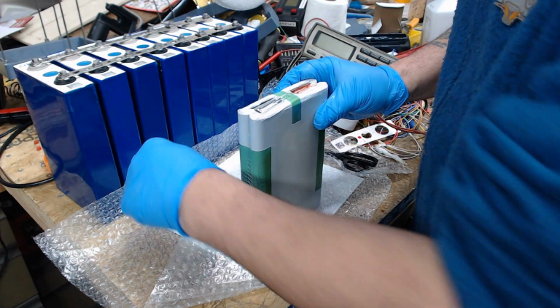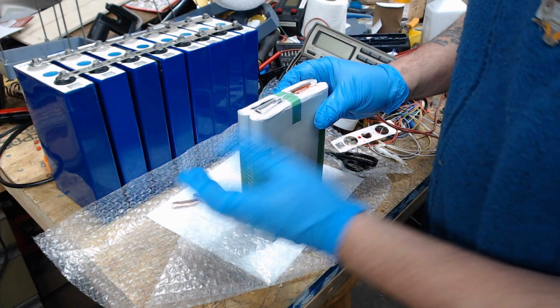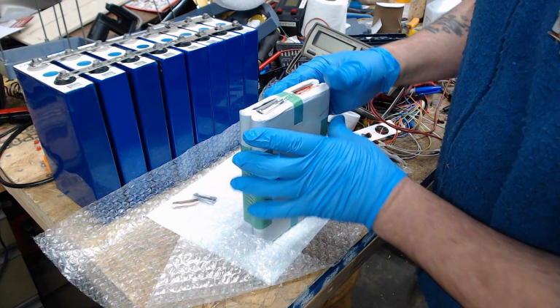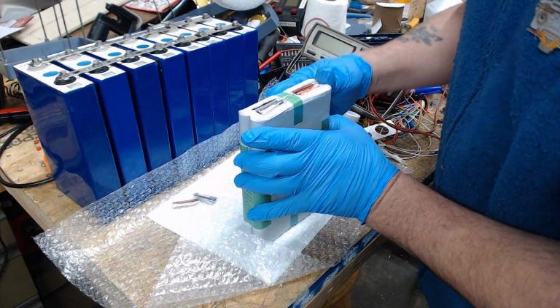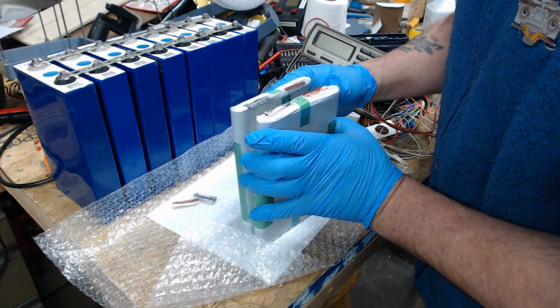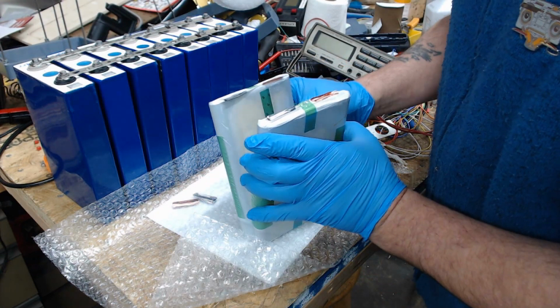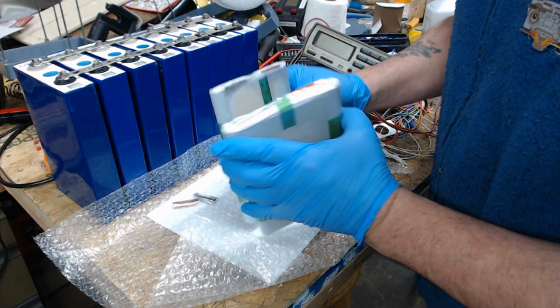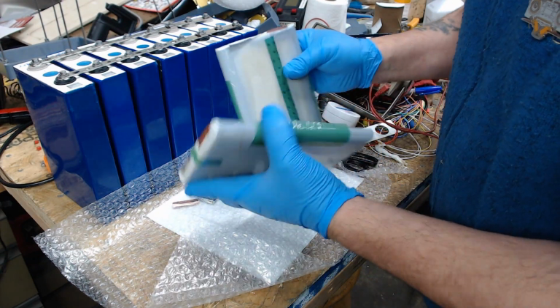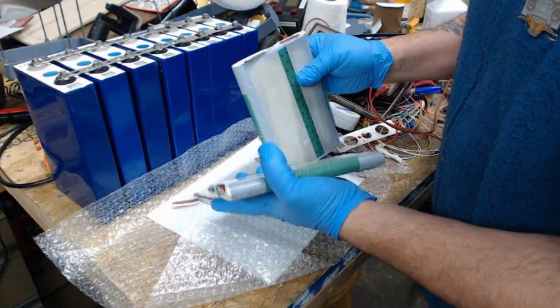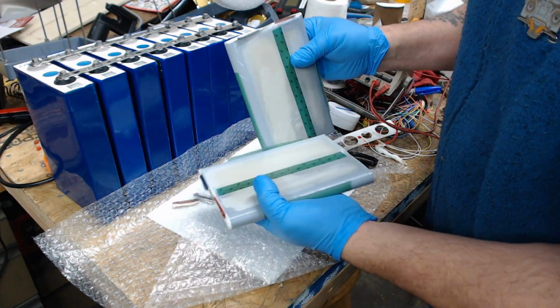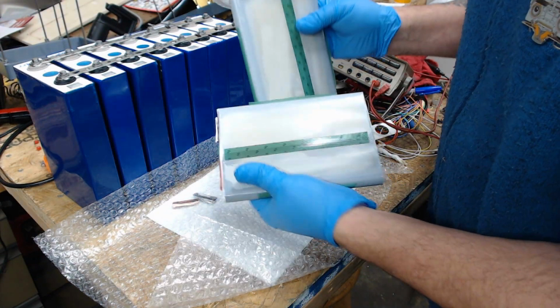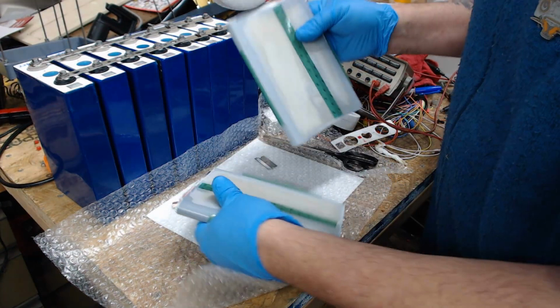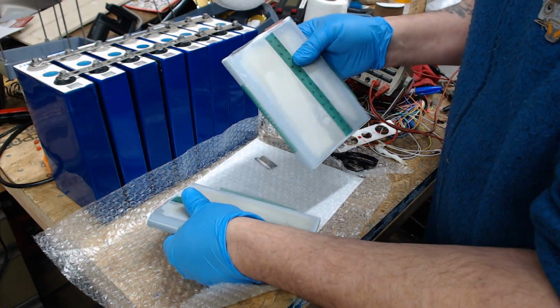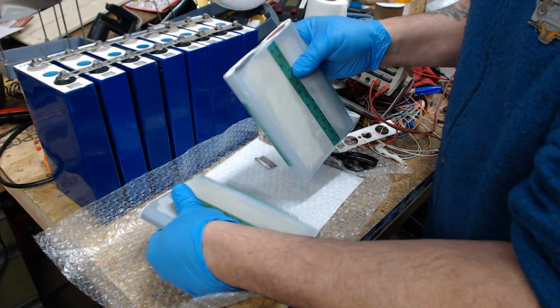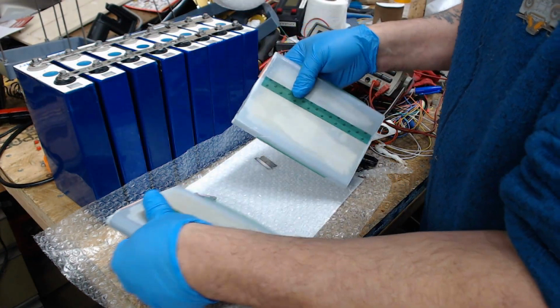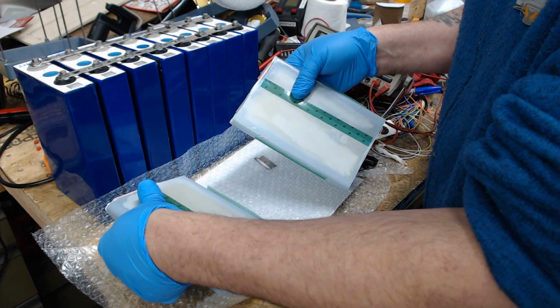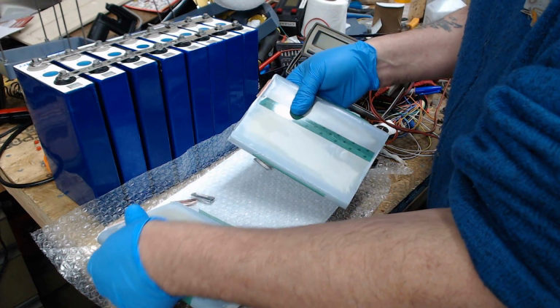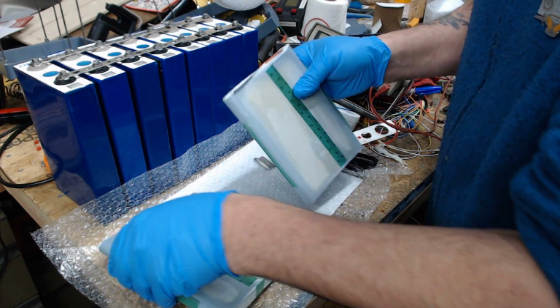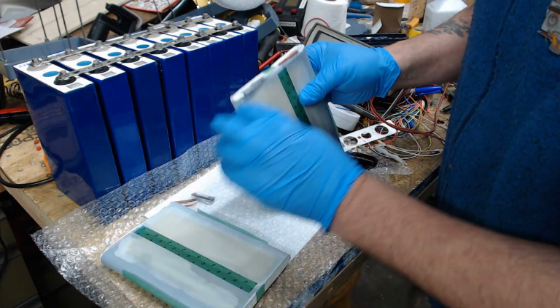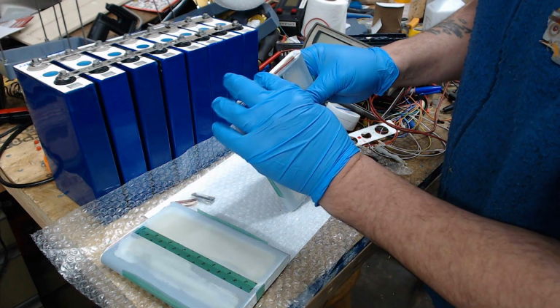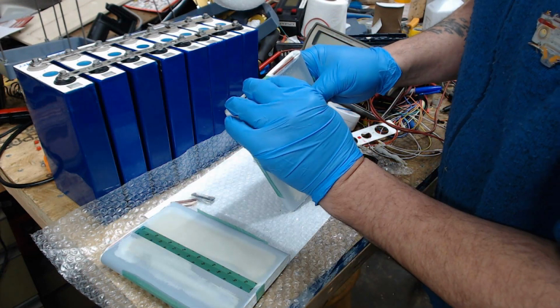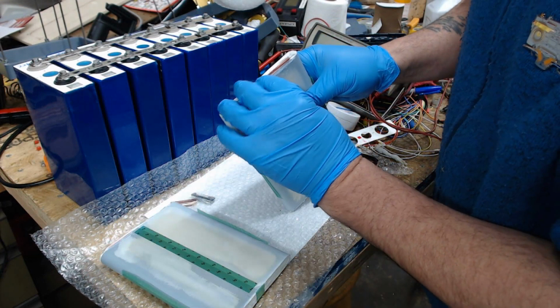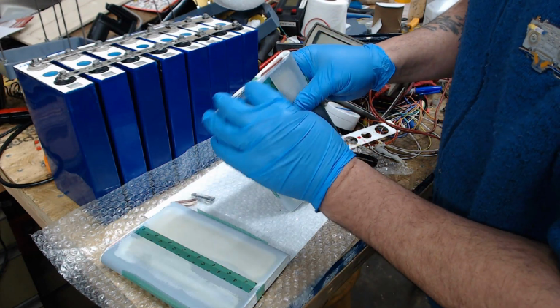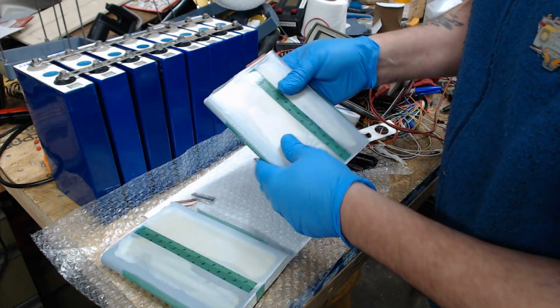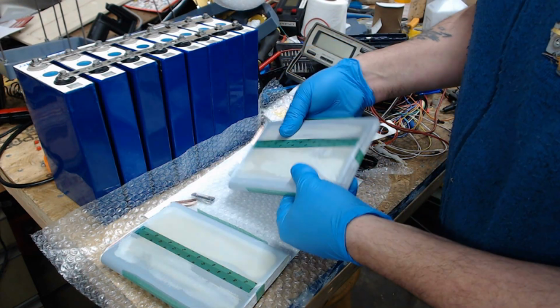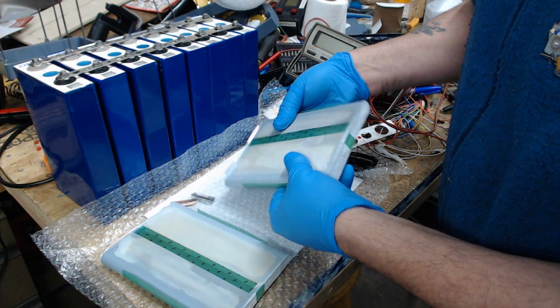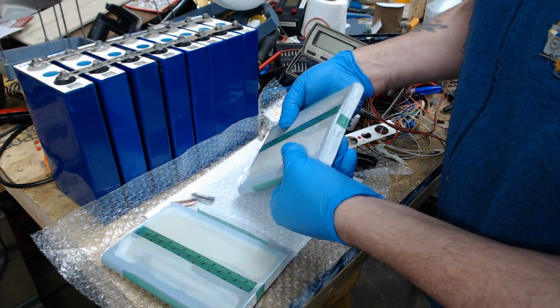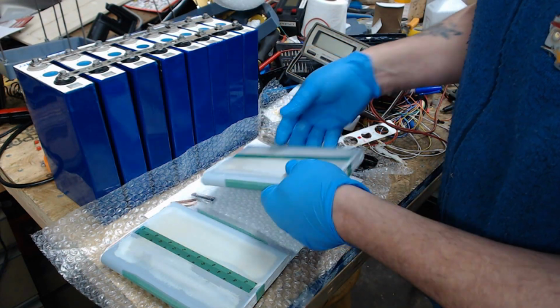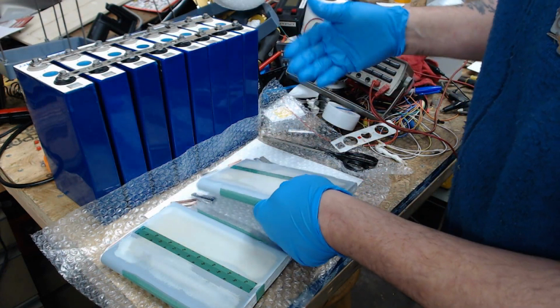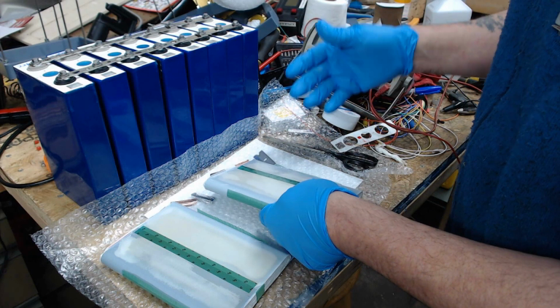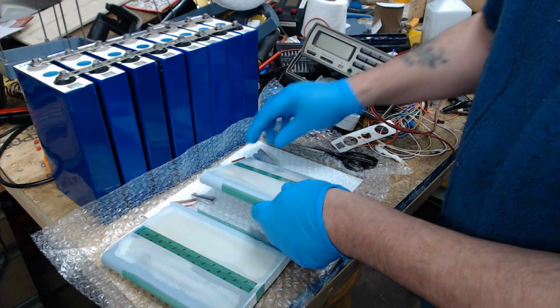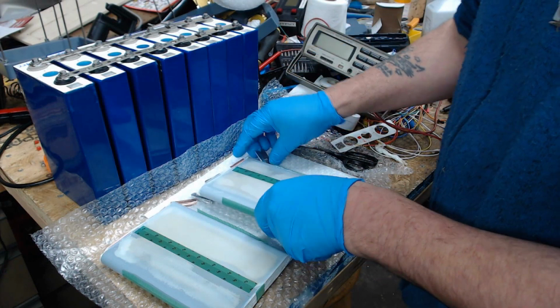Just for my curiosity, basically let us know what their engineers — or whoever is in charge of this sort of thing — think might have happened.